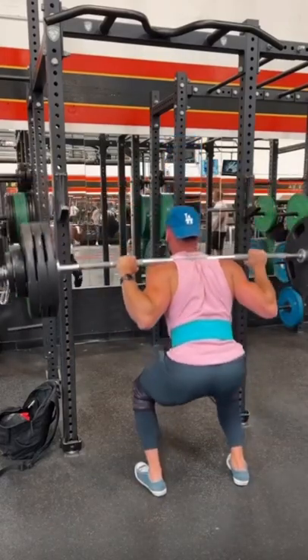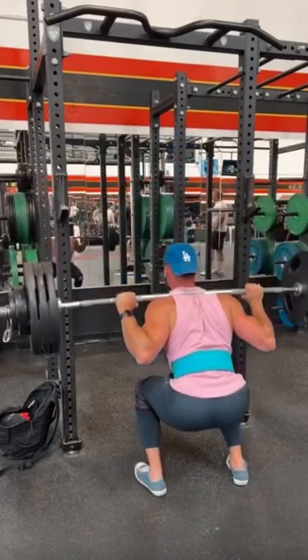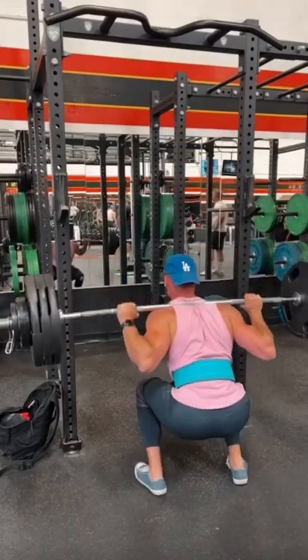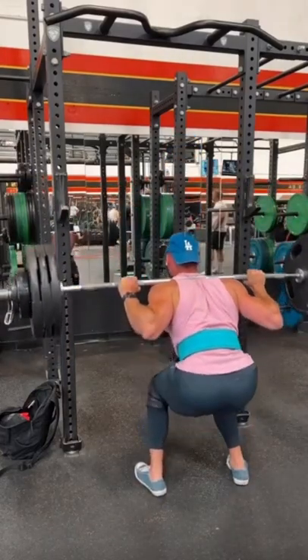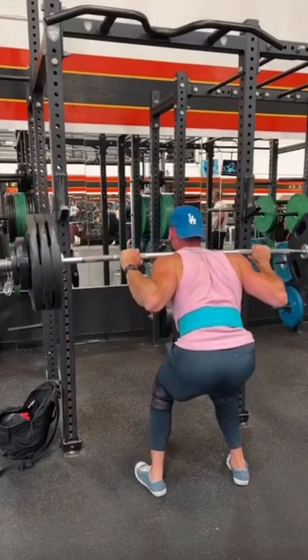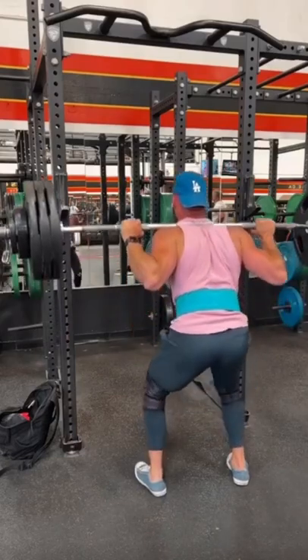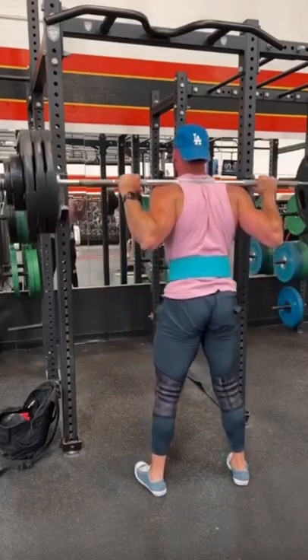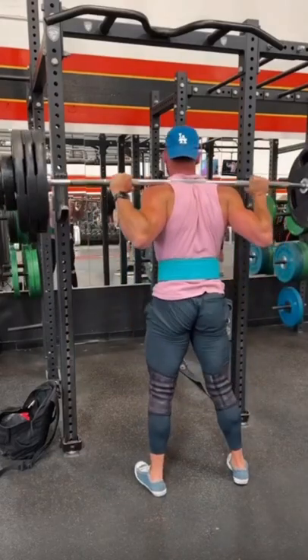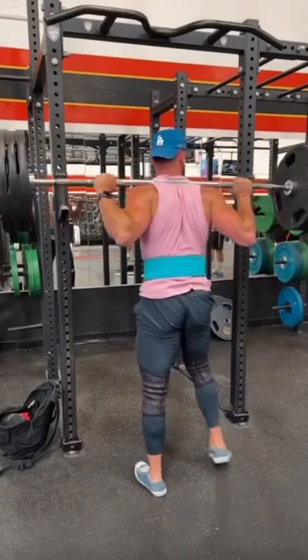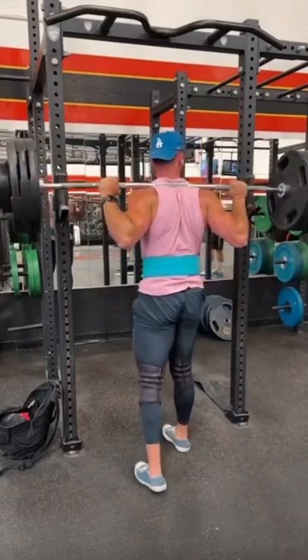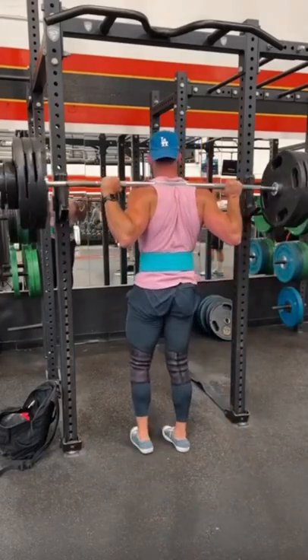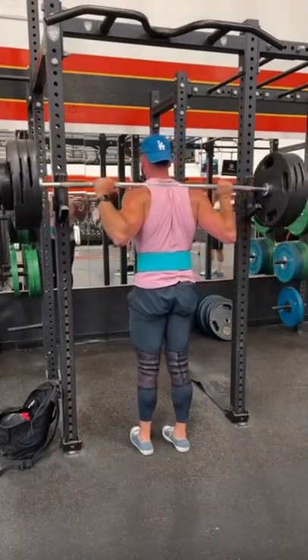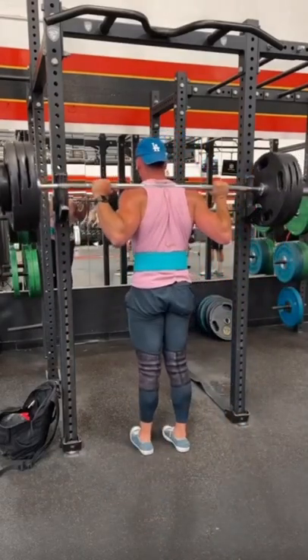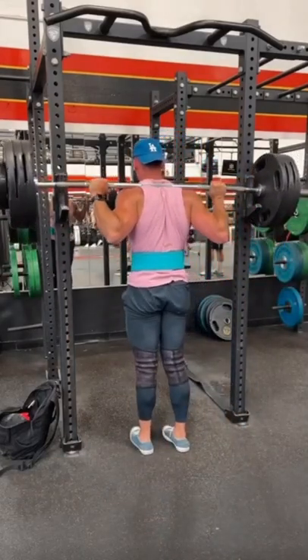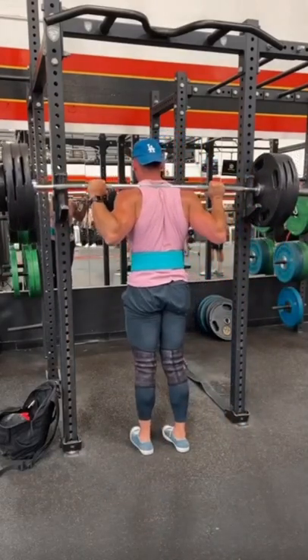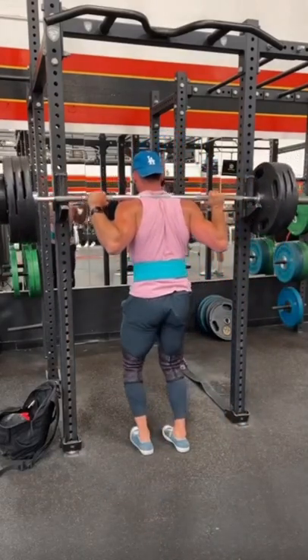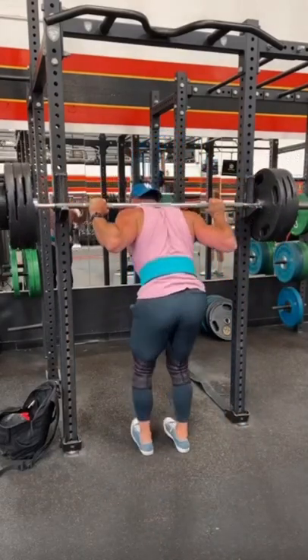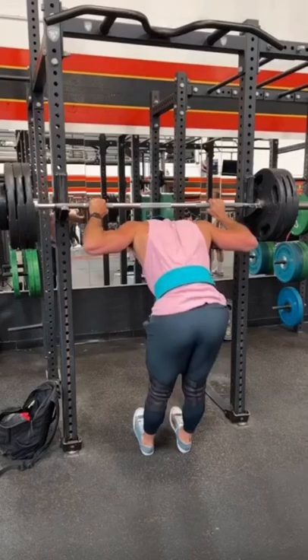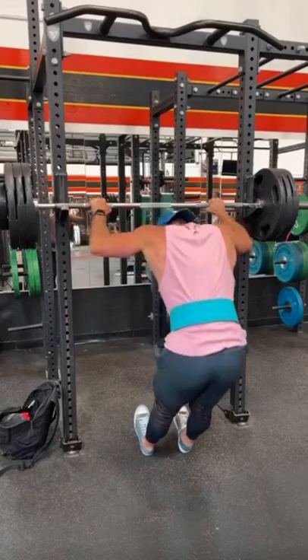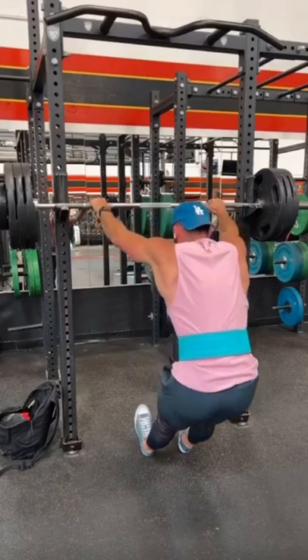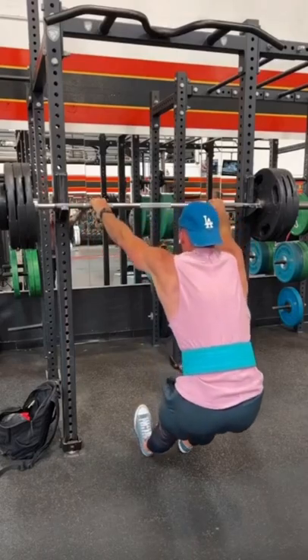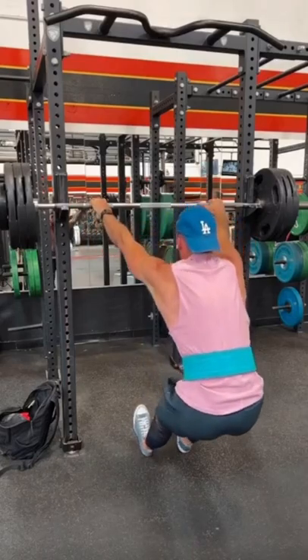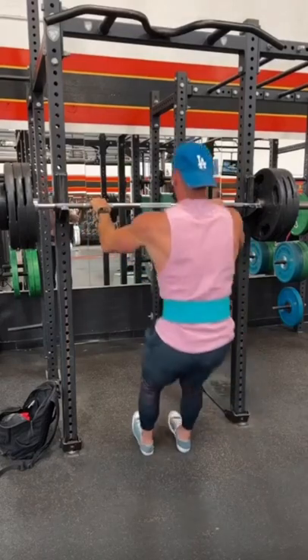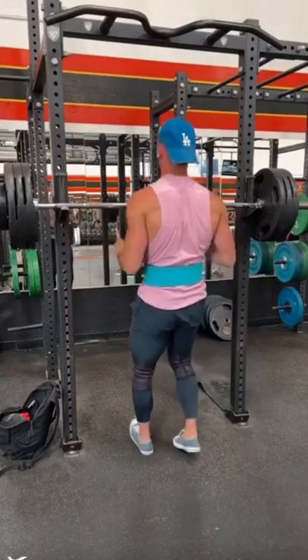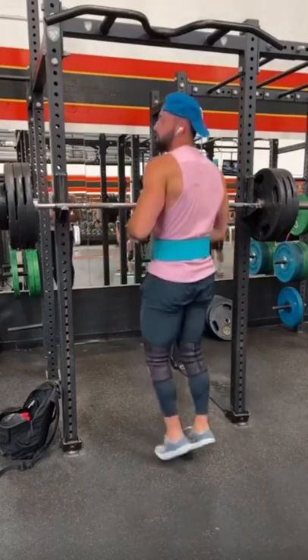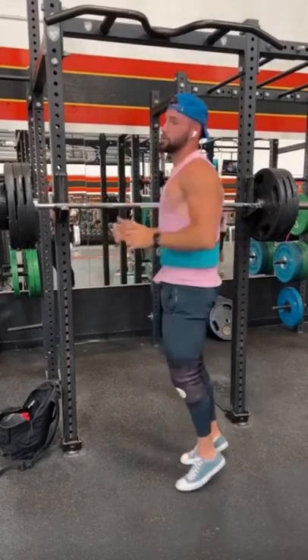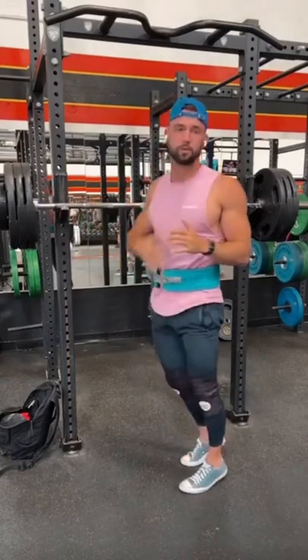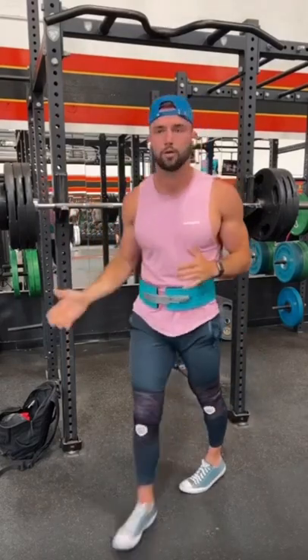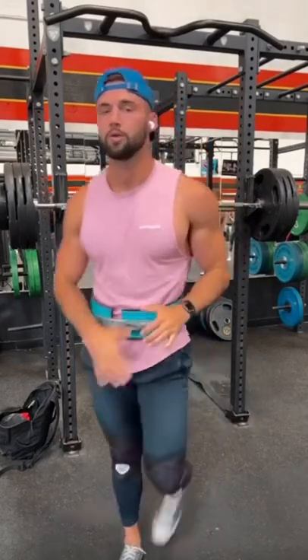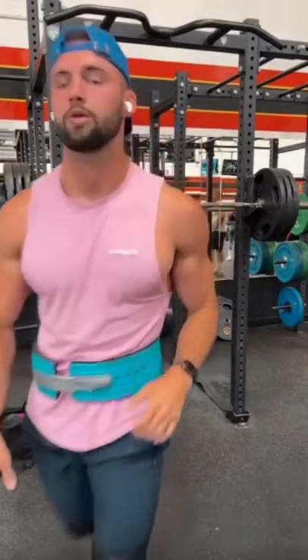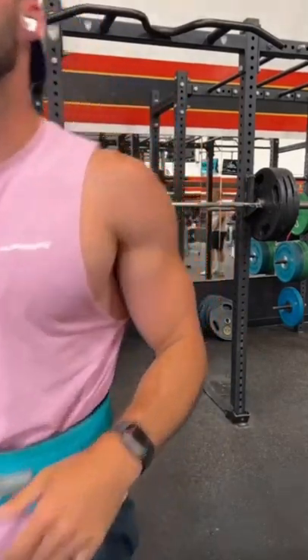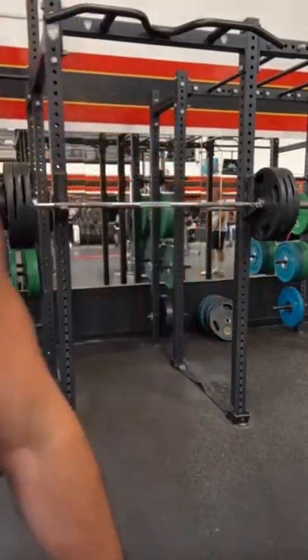Whenever I'm going down on these reps, I'm kind of cuing my head to lead with my butt and go down as far as I can so that my knees hit parallel, not going really too far past that. But yeah, that's all I got and I hope you have a great day. Peace.